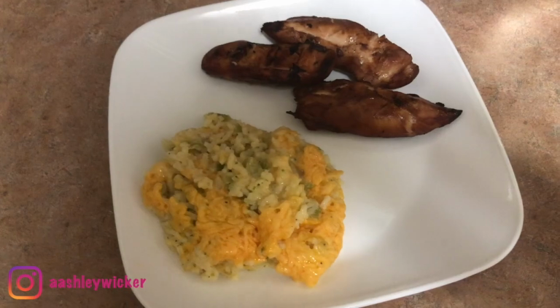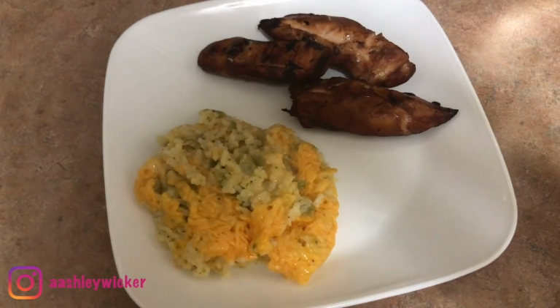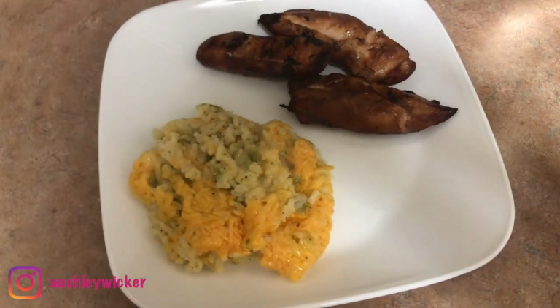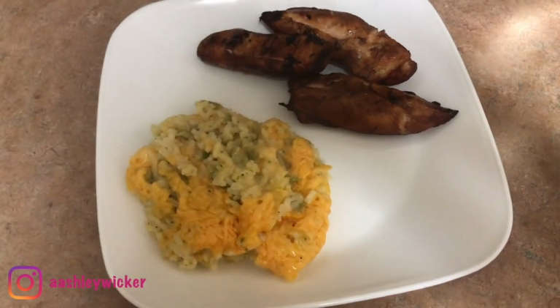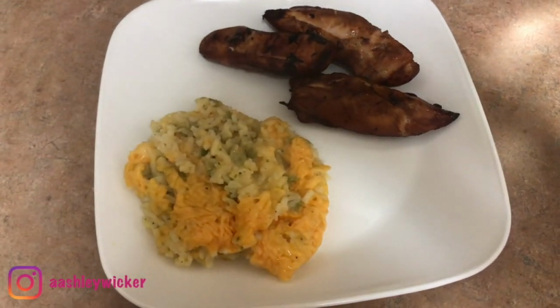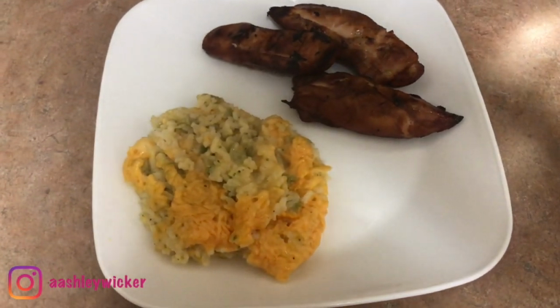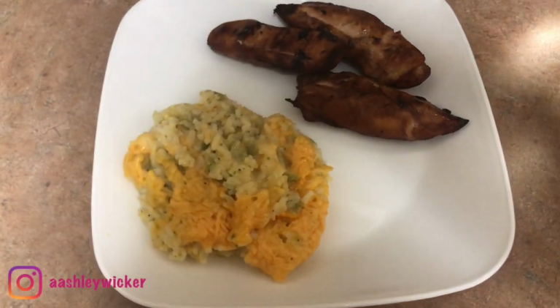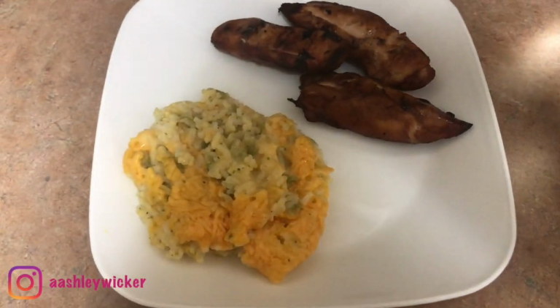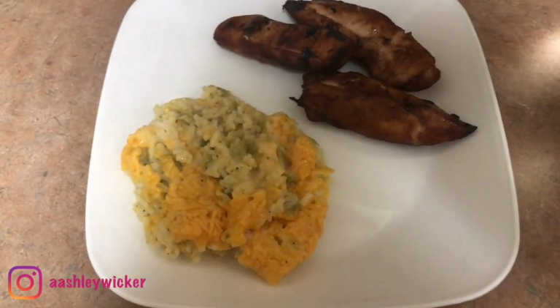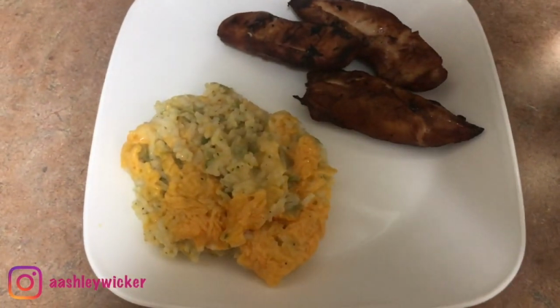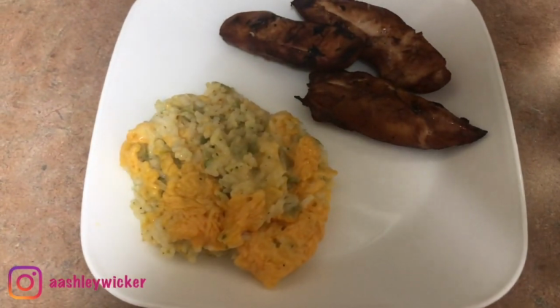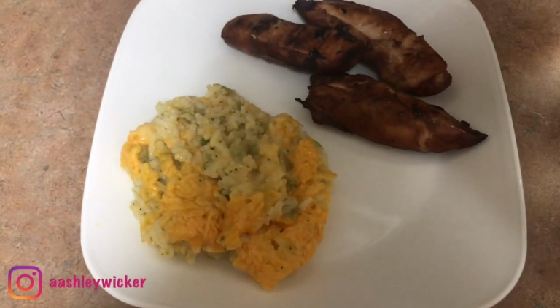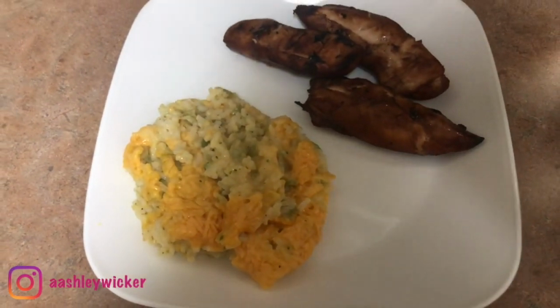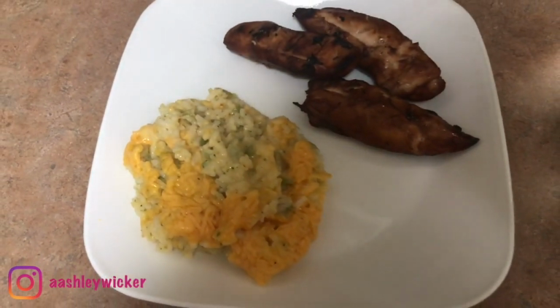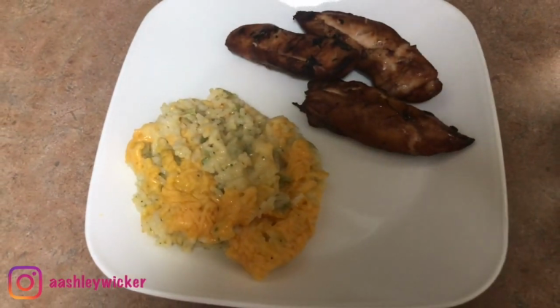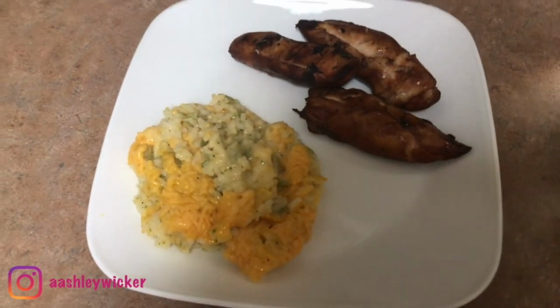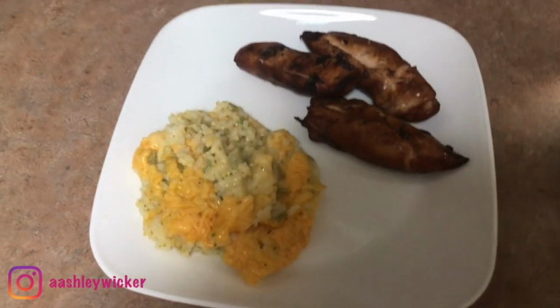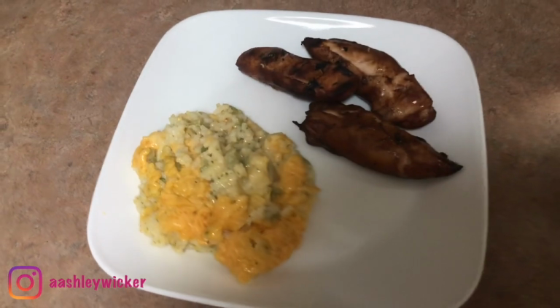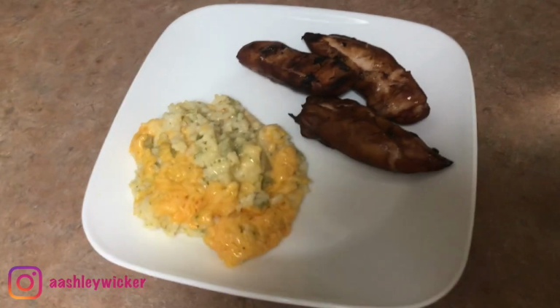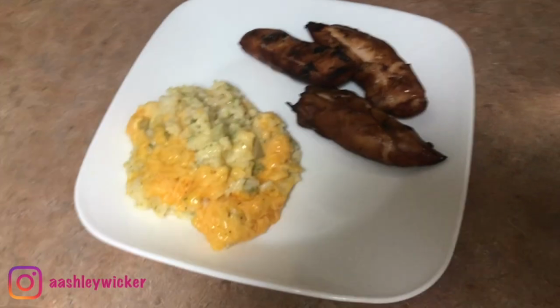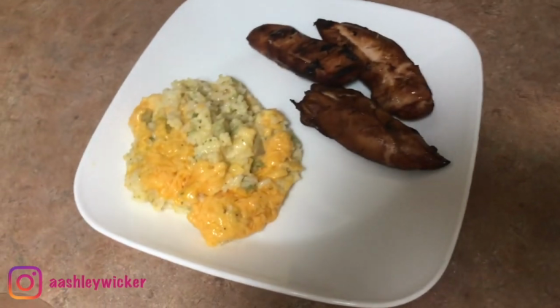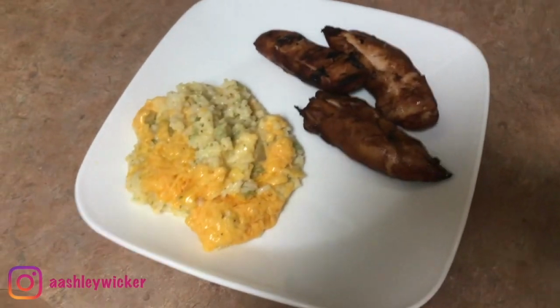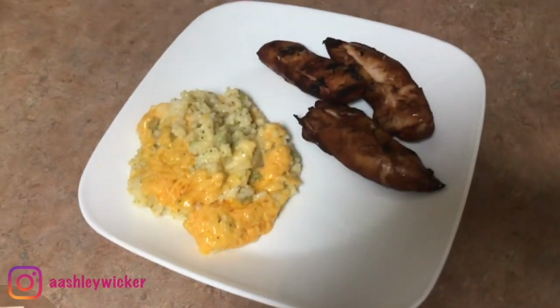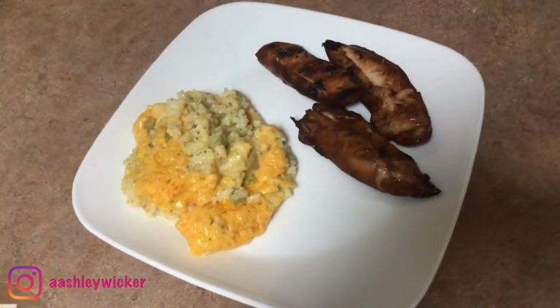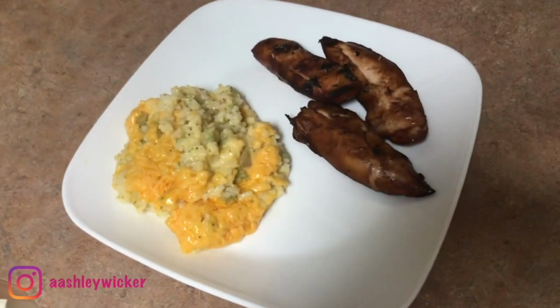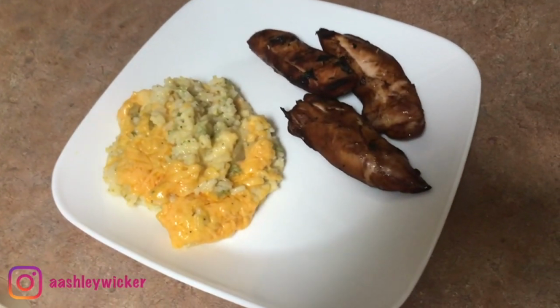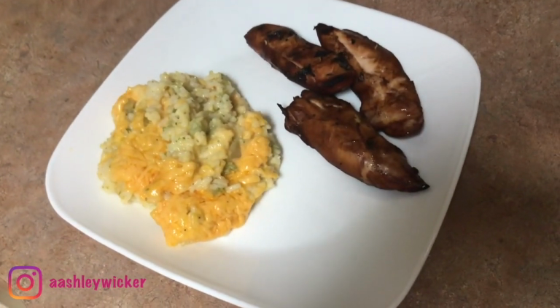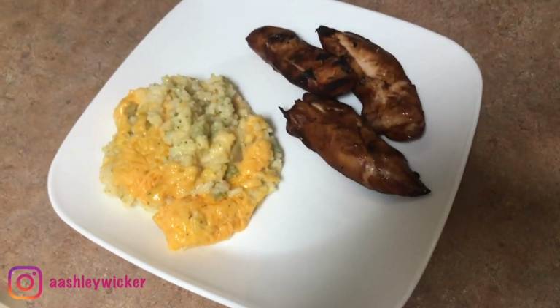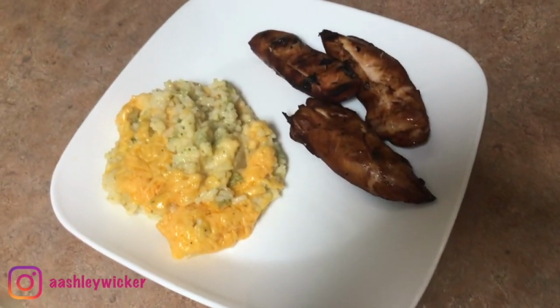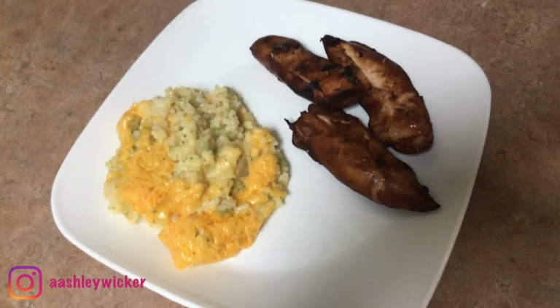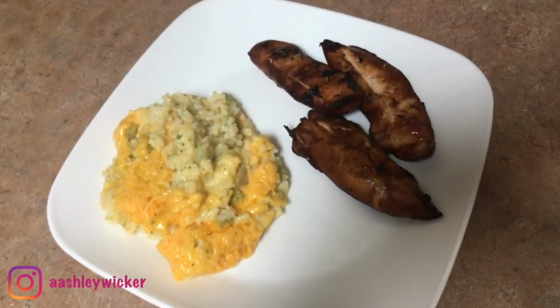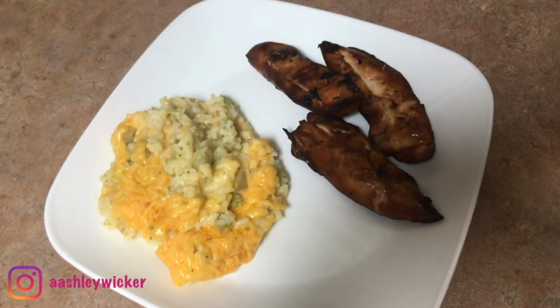This dinner was delicious. My whole family loved it, and that is saying a lot because I have a picky eater. We will definitely be cooking this again.